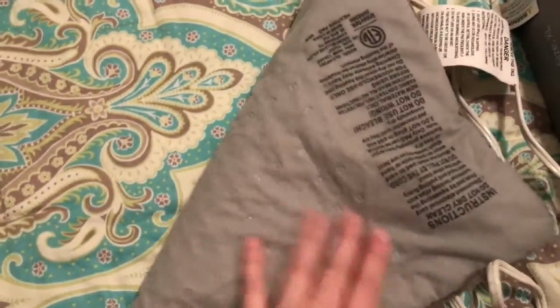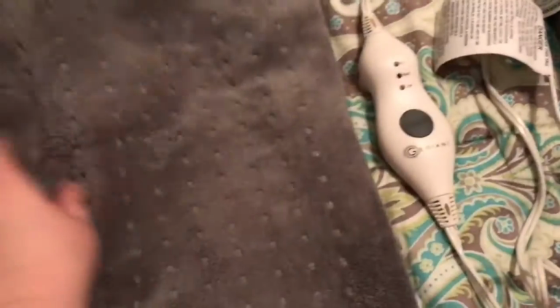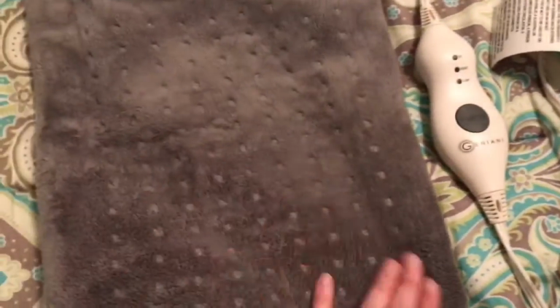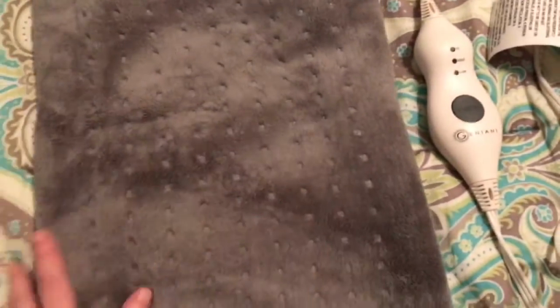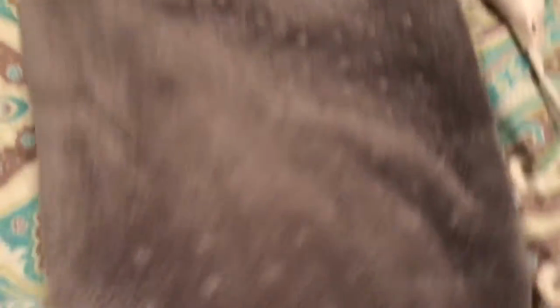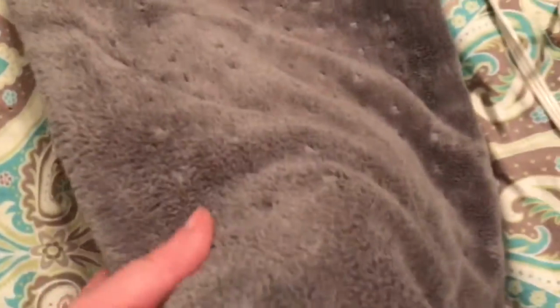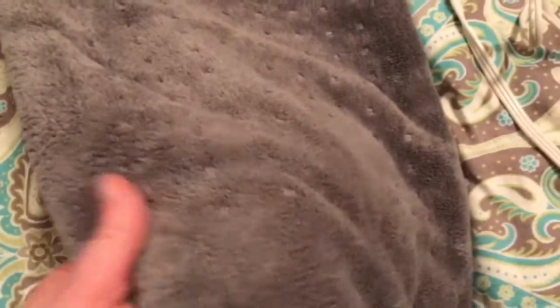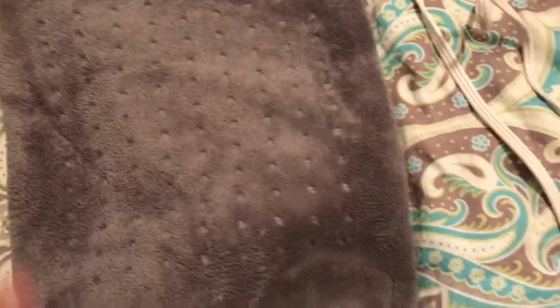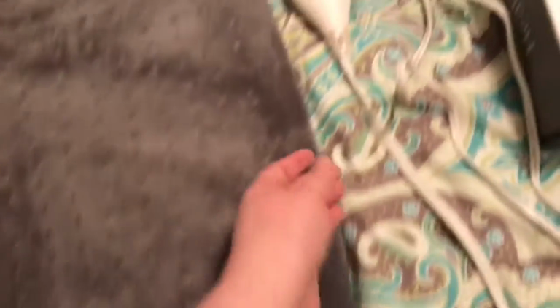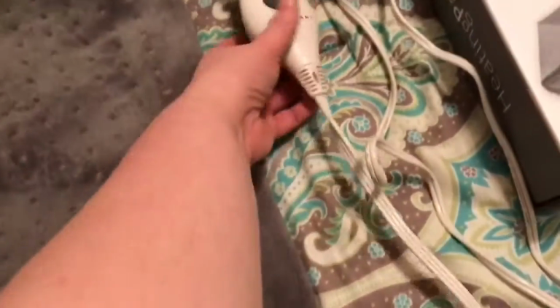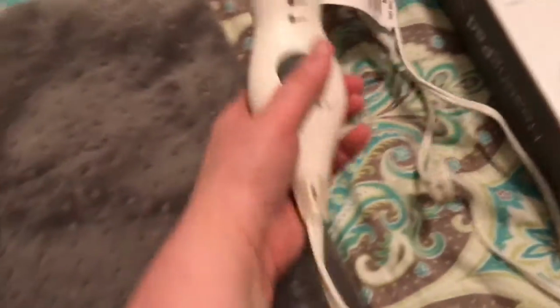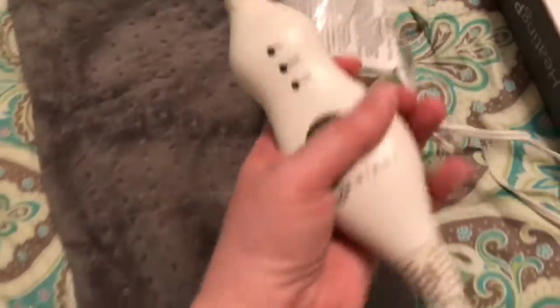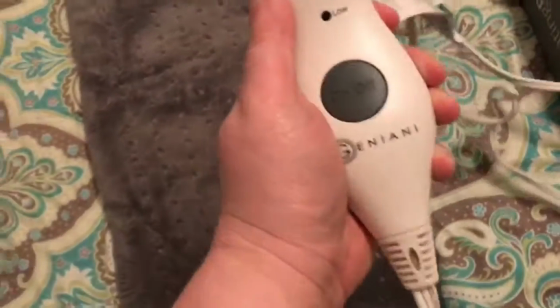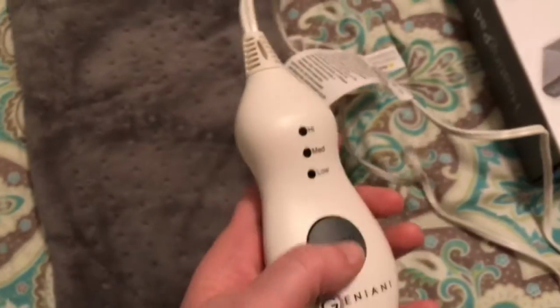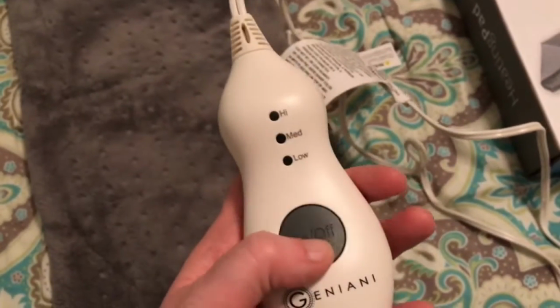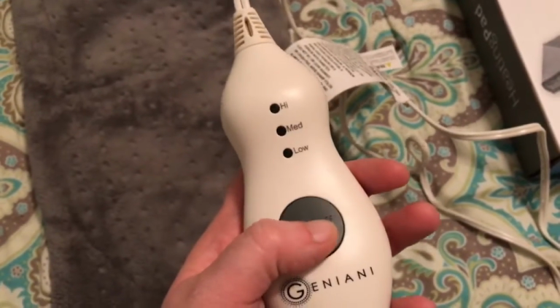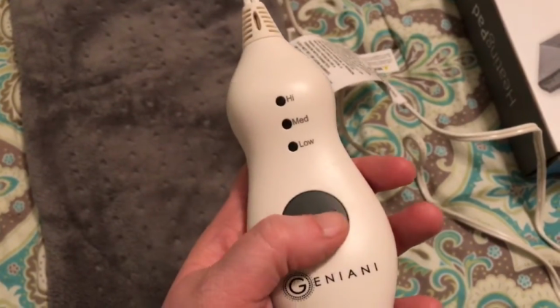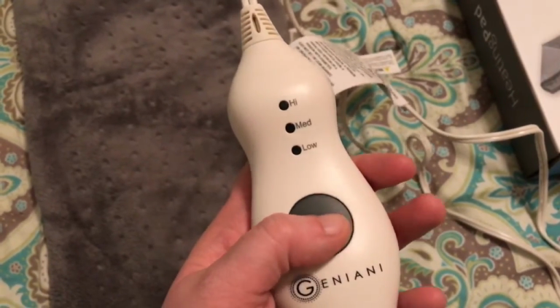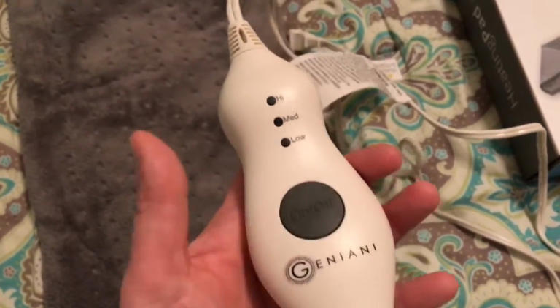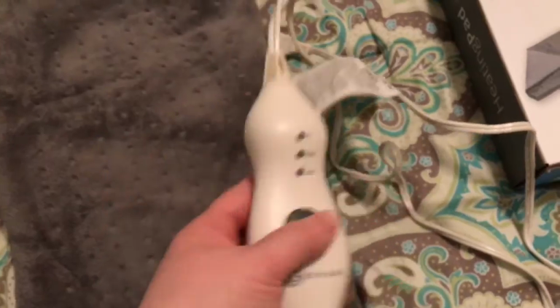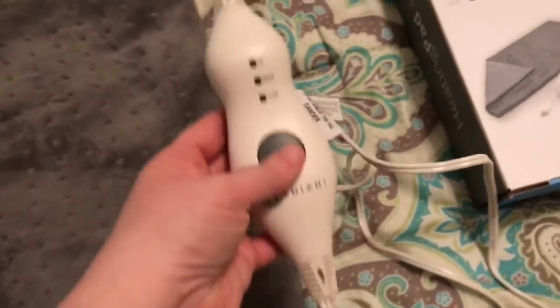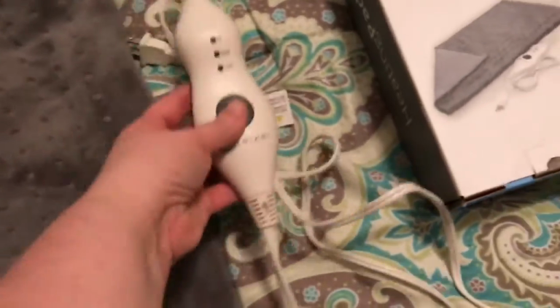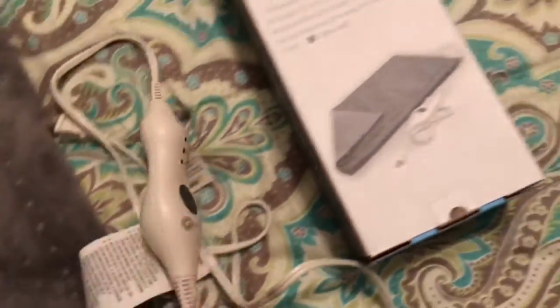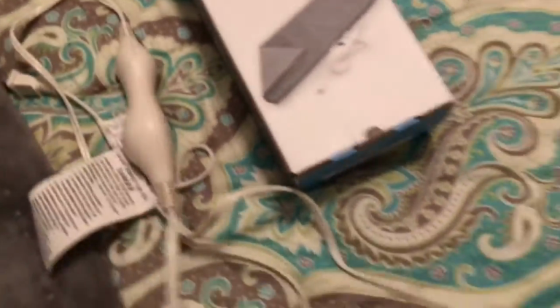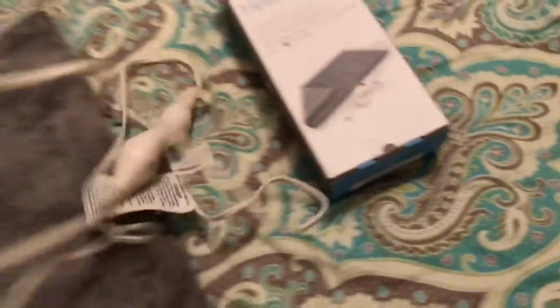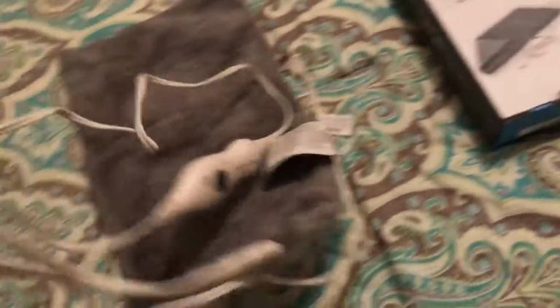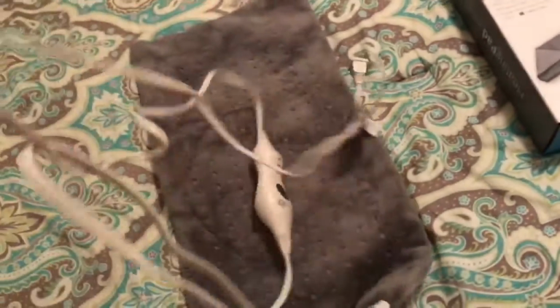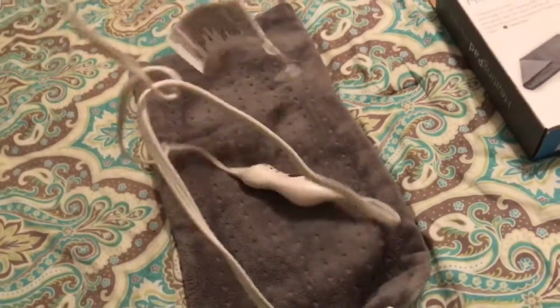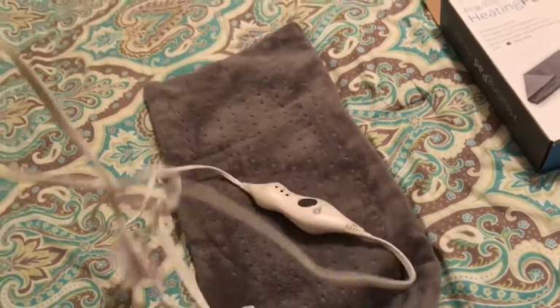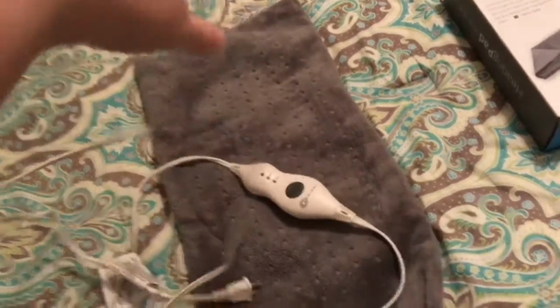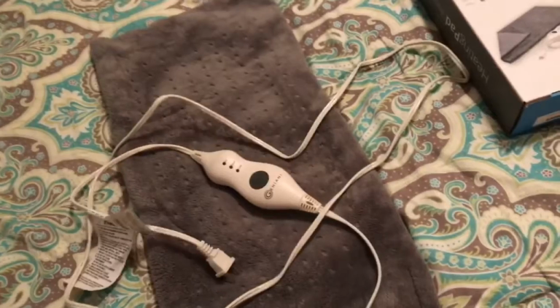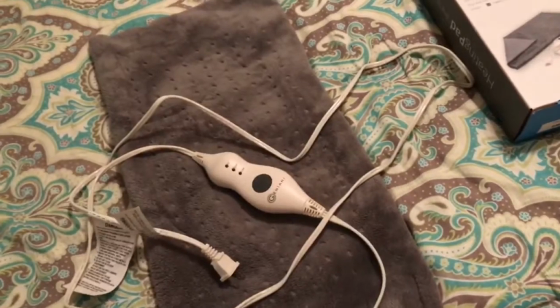This is the backside — this is the part you put on you. Very soft and nice, and a good size control. You just hit the button to go low, medium, or high. I don't have it plugged in to show you, but it also has a very long cord, which we like. That's very important for a heating pad.